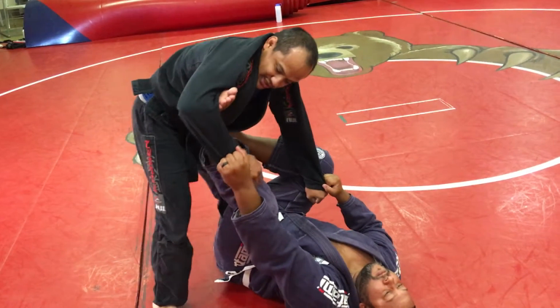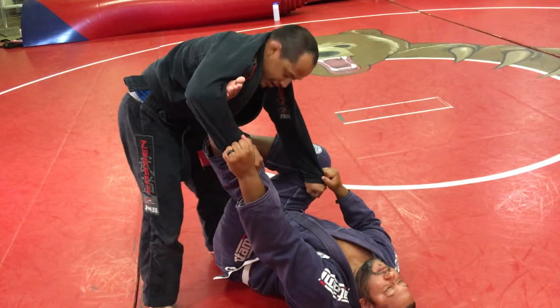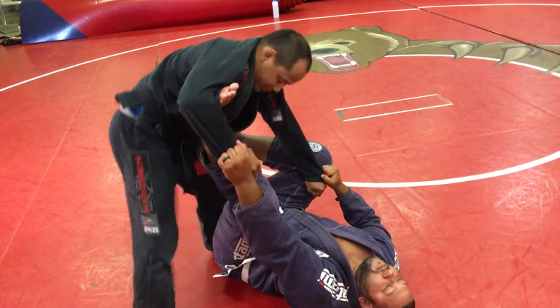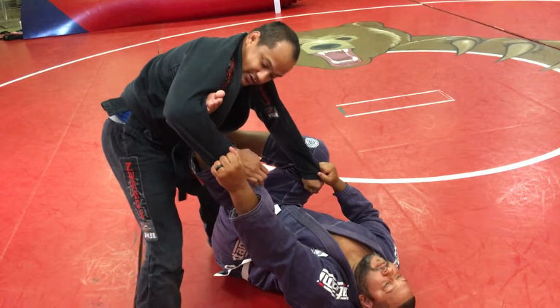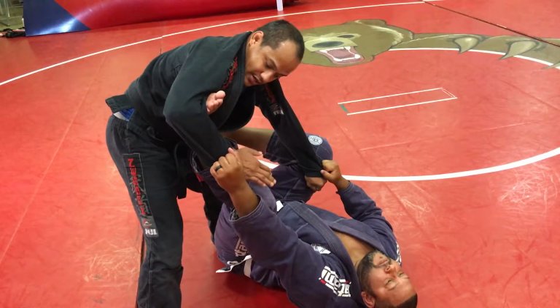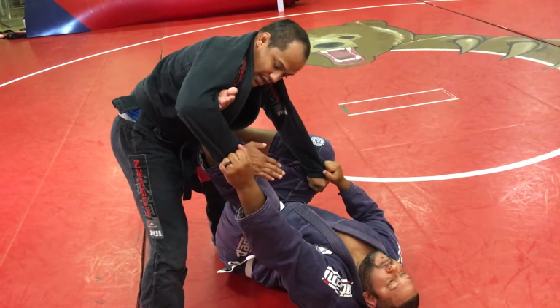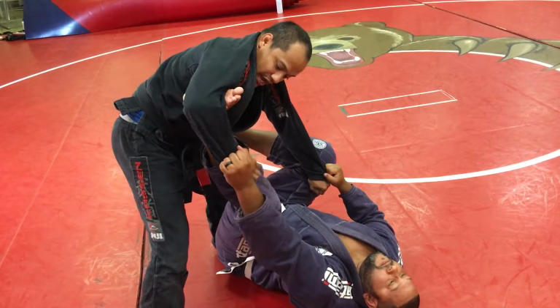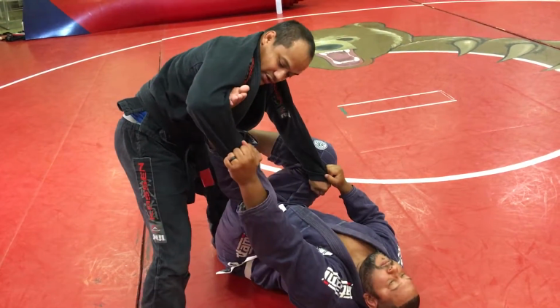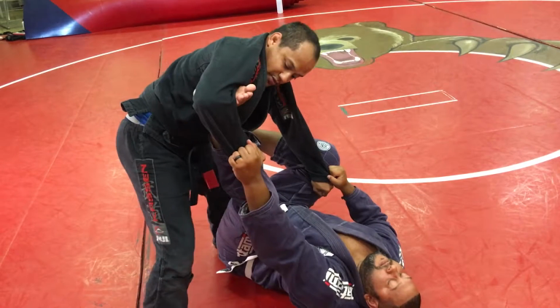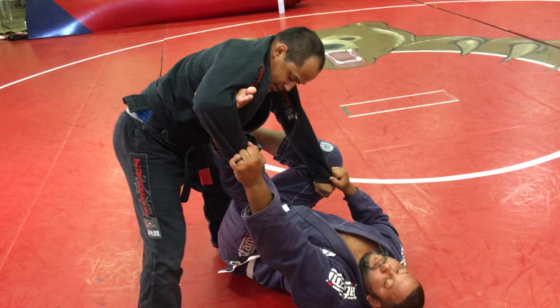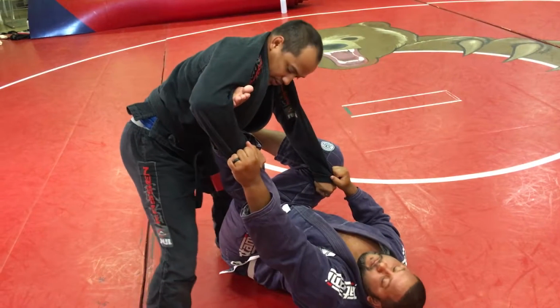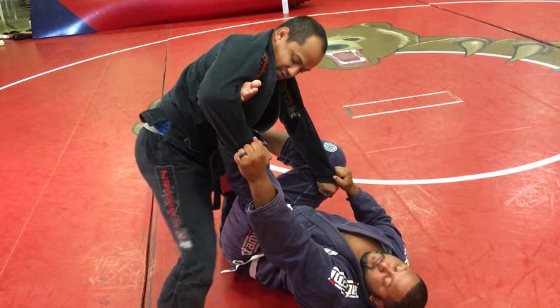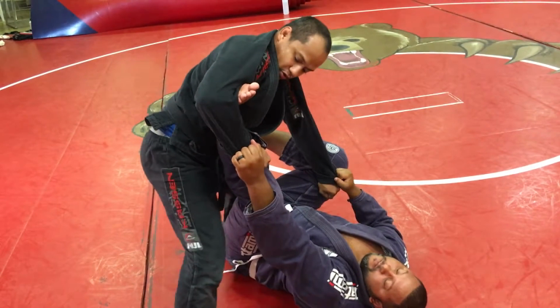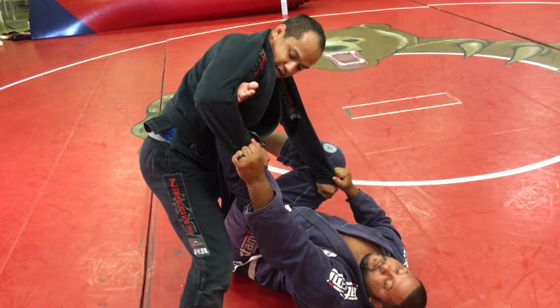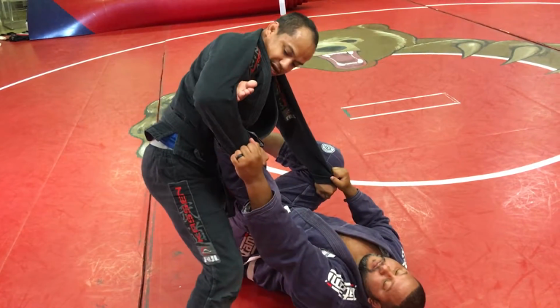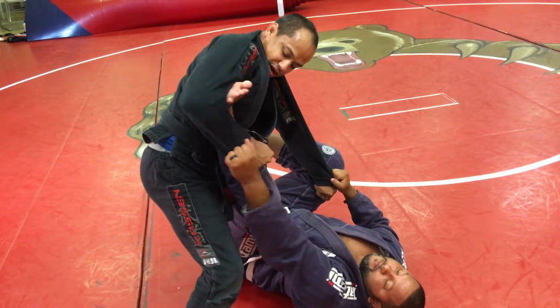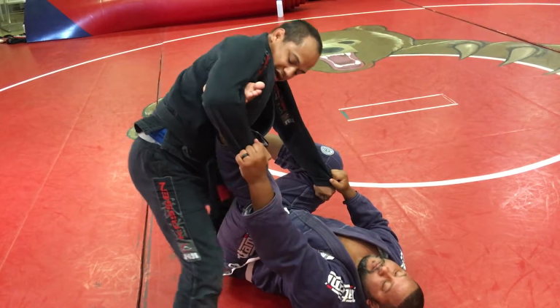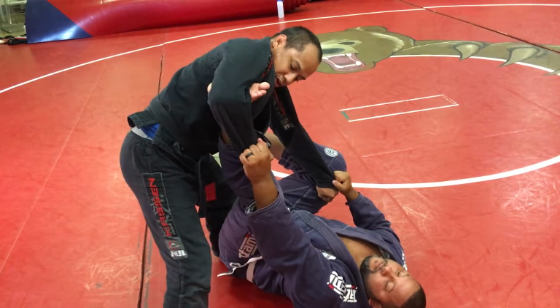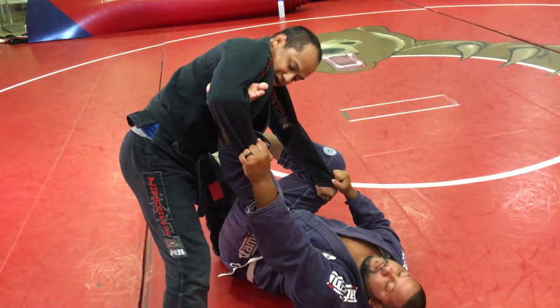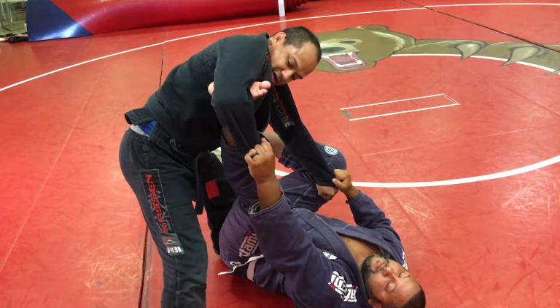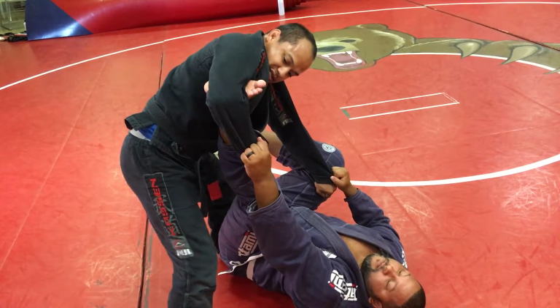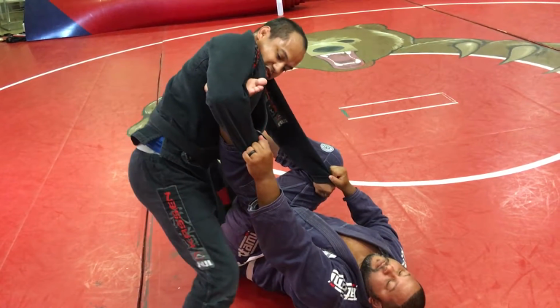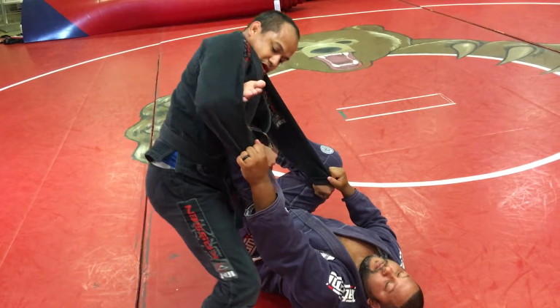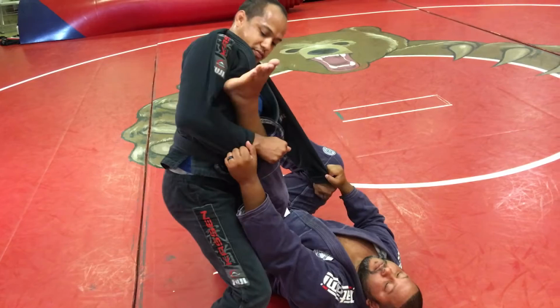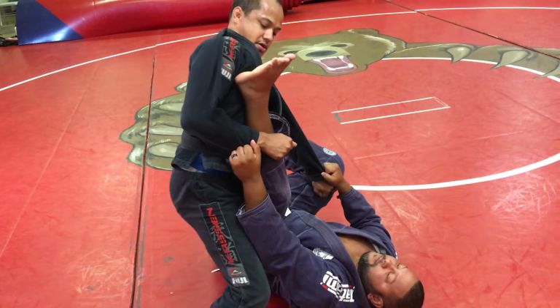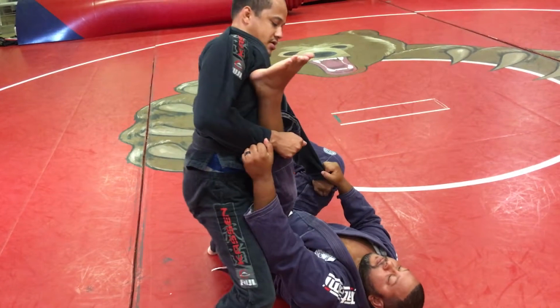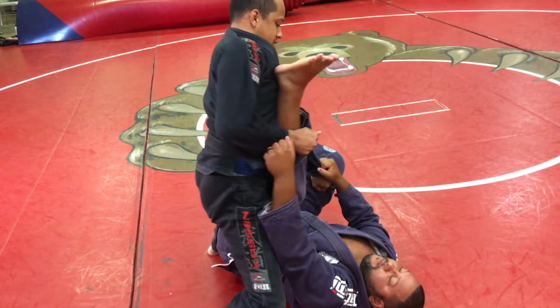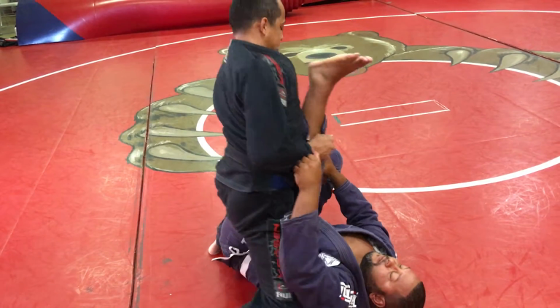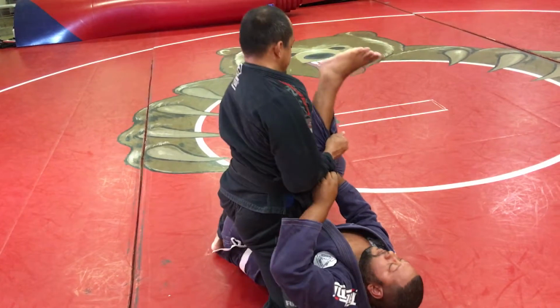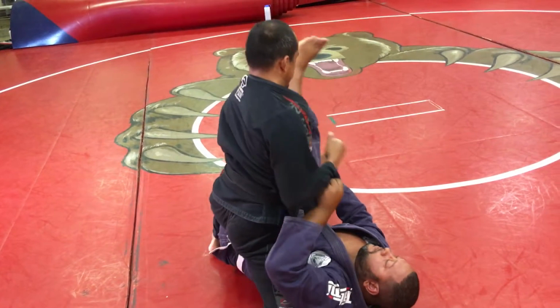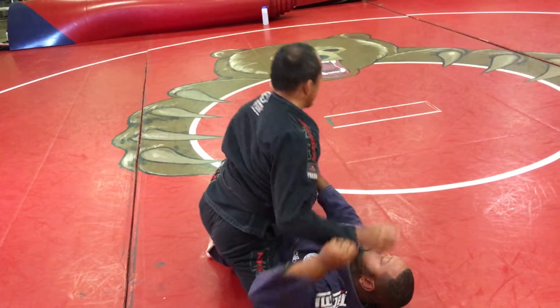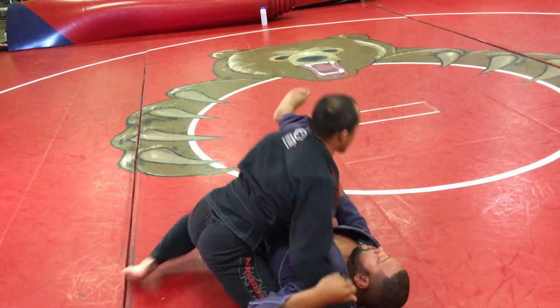I cleared this one, I can grip, I put my hips forward, and I drop my elbow down to get this foot off of me. And I can just push everything to the side.